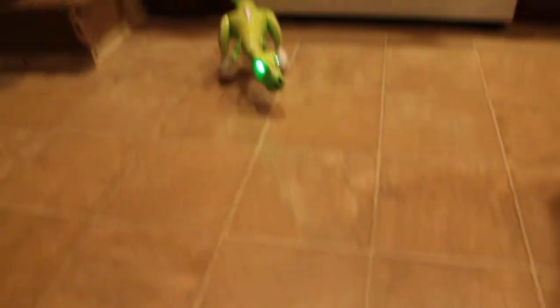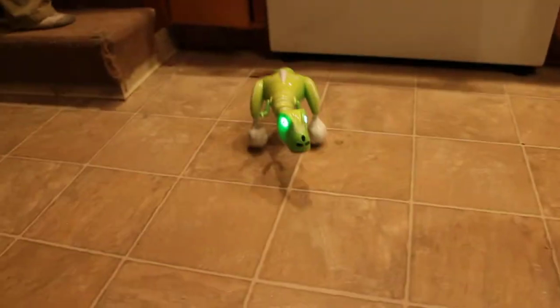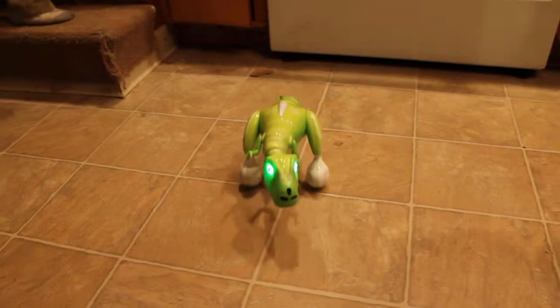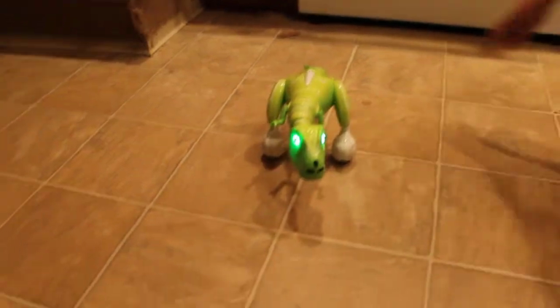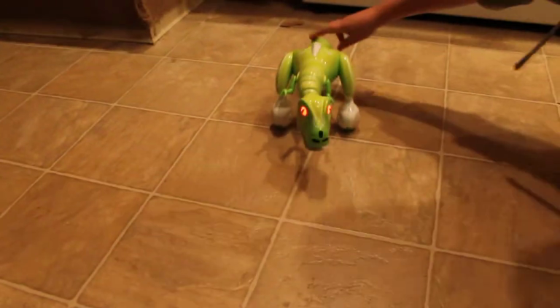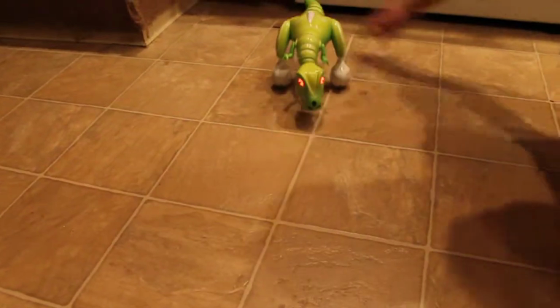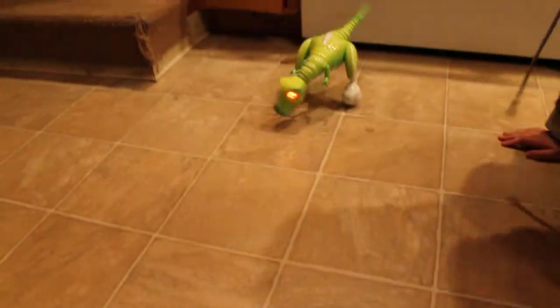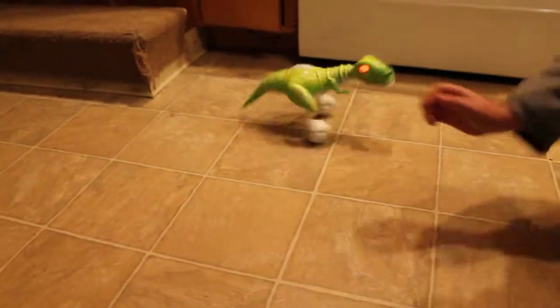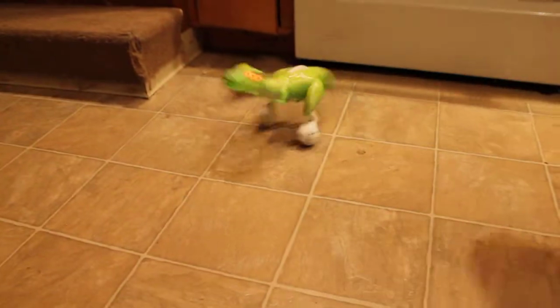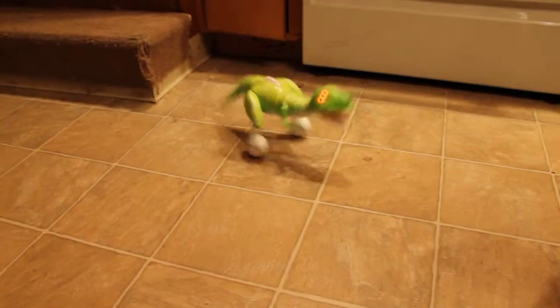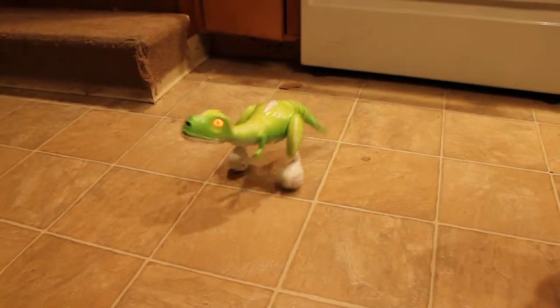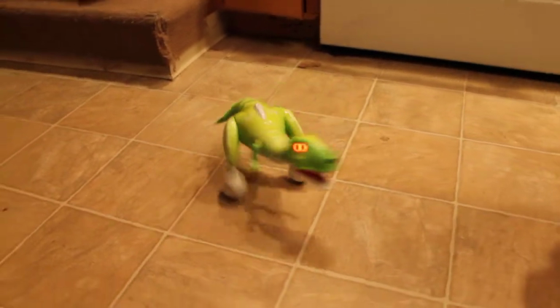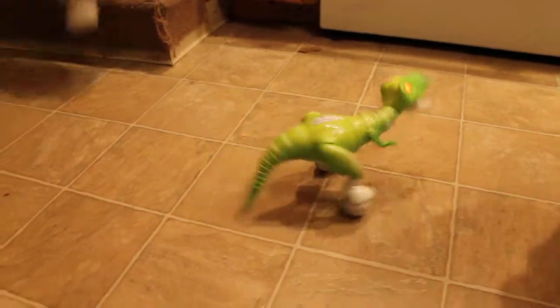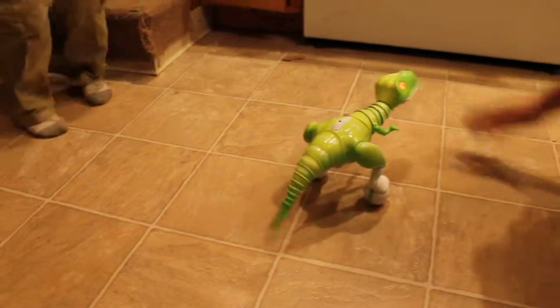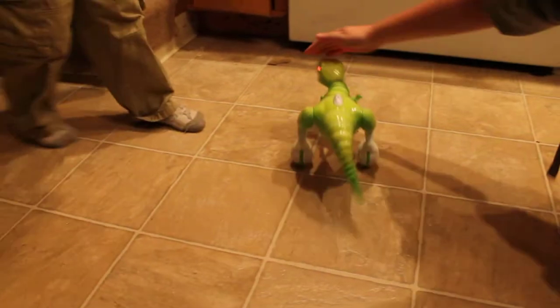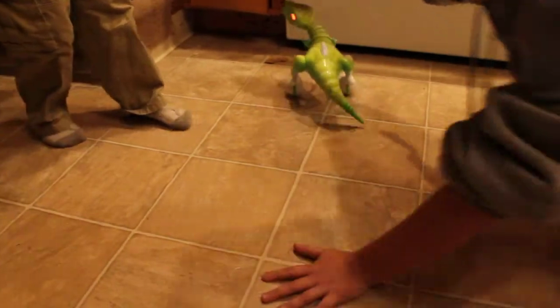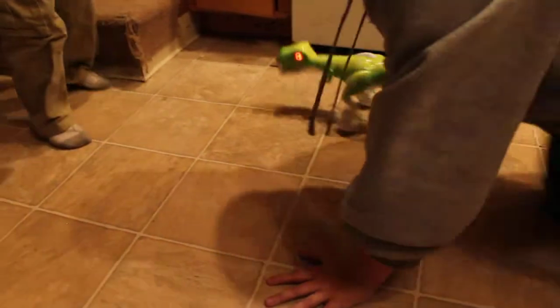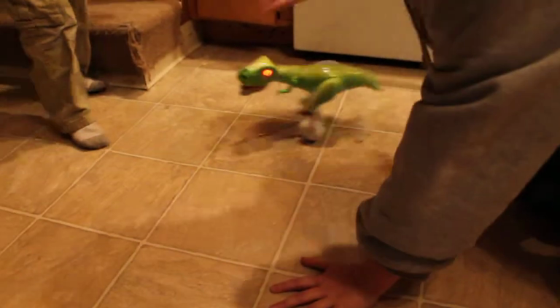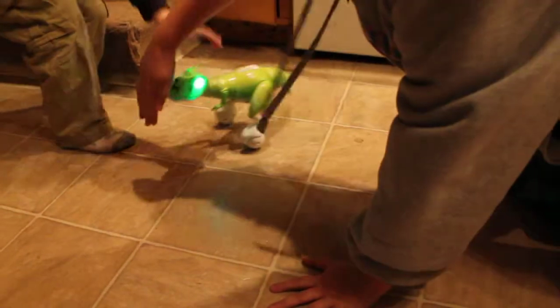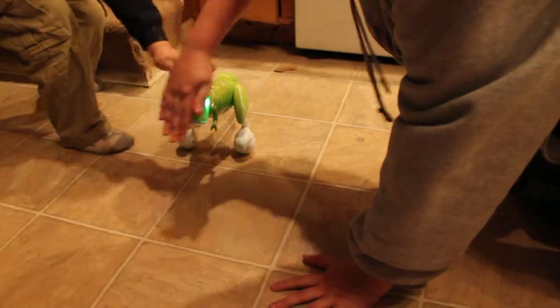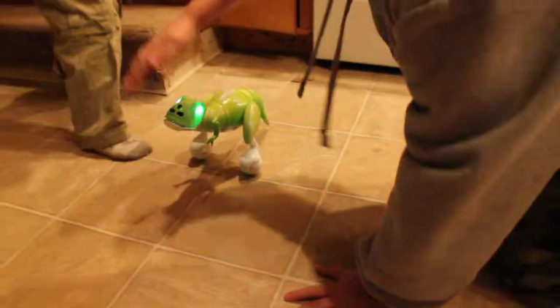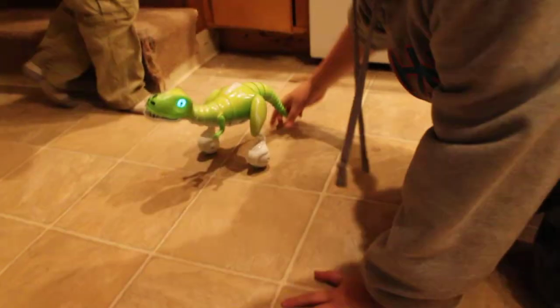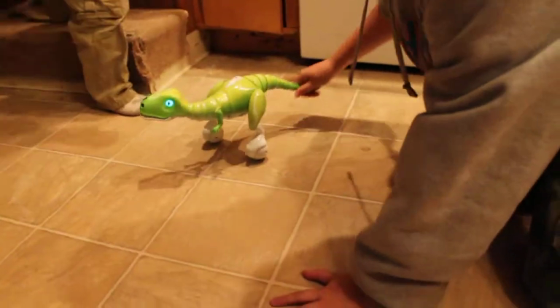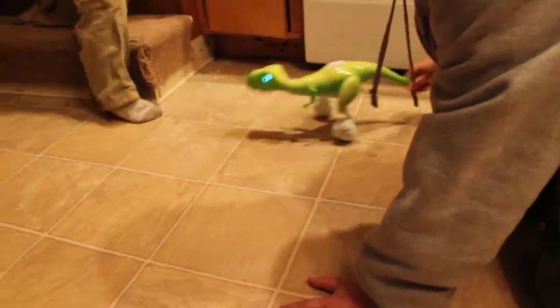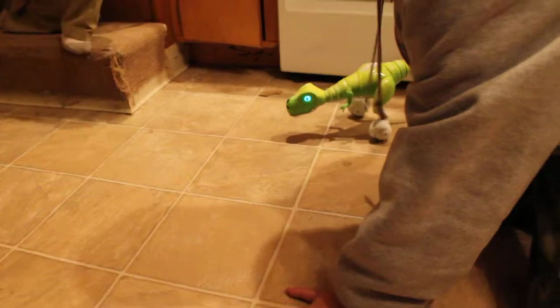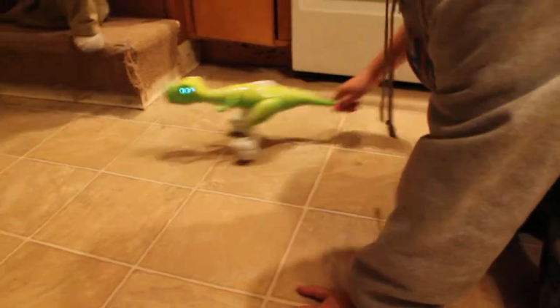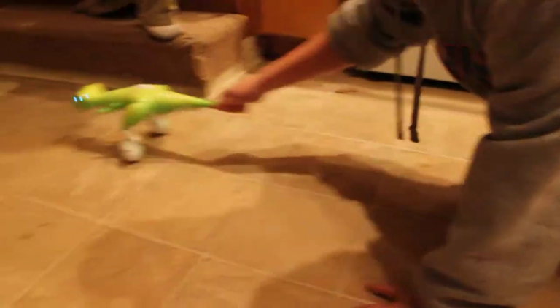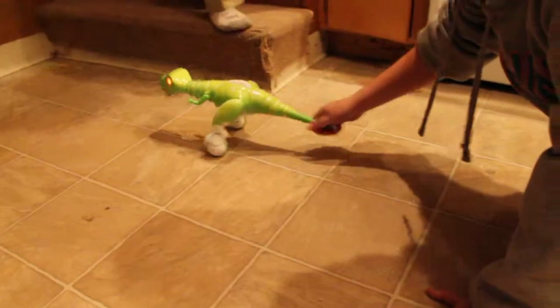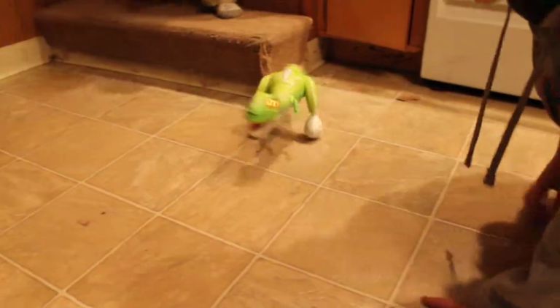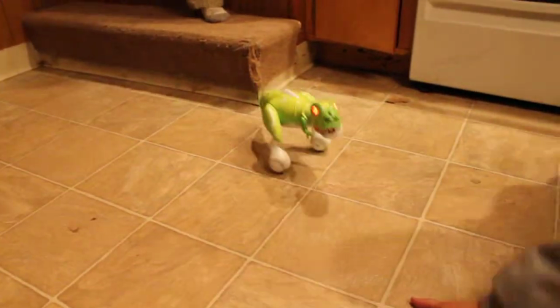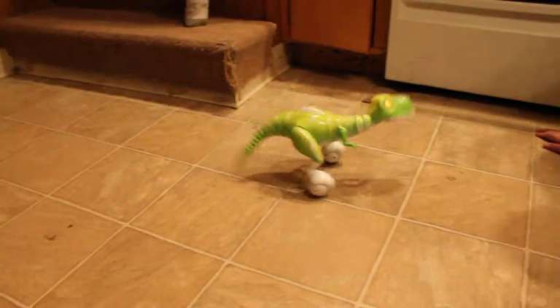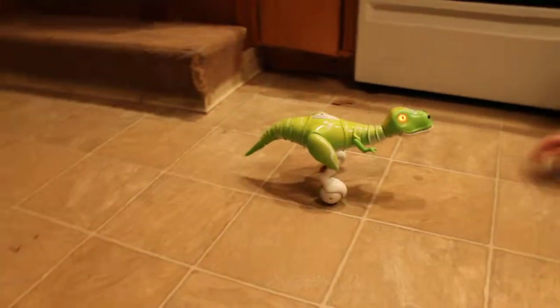So that's Spin Master Zoomer the Dino — it's actually pretty cool. Kids have been playing with him now for about an hour. Definitely a lot of fun, cute little toy. You can get Spin Master Zoomer the Dino at the Walmart Holiday Store.